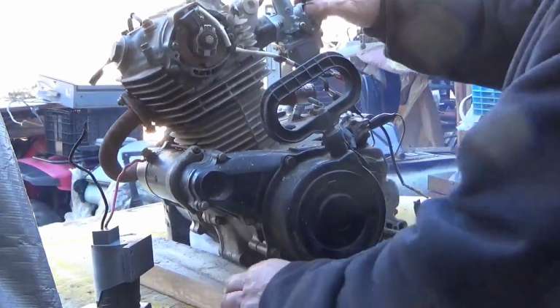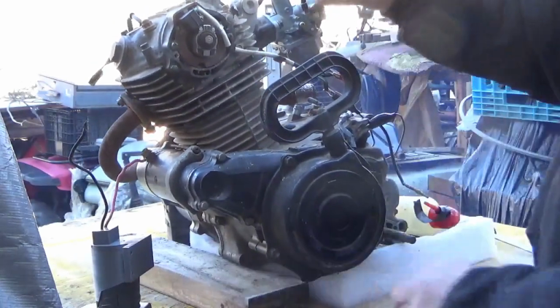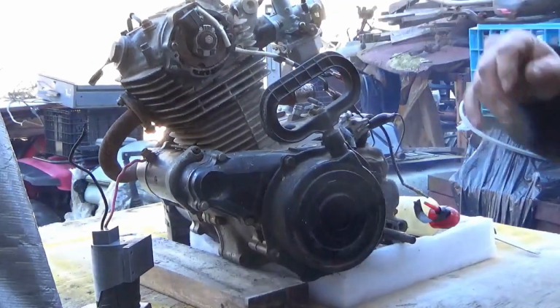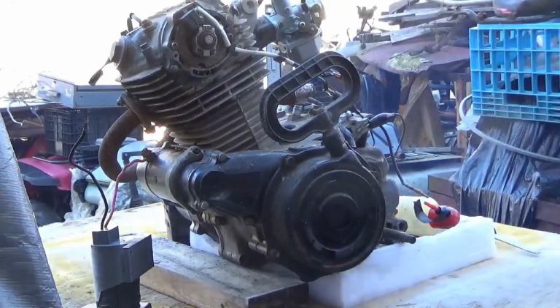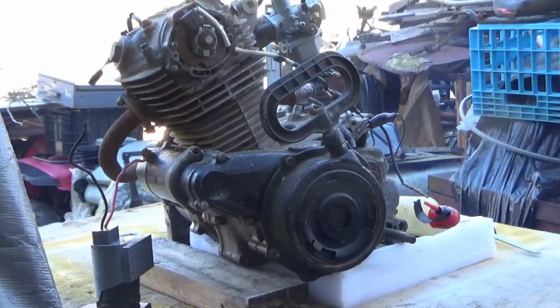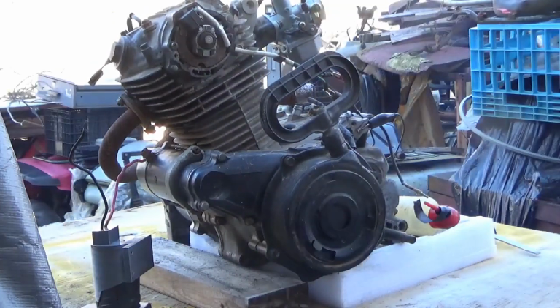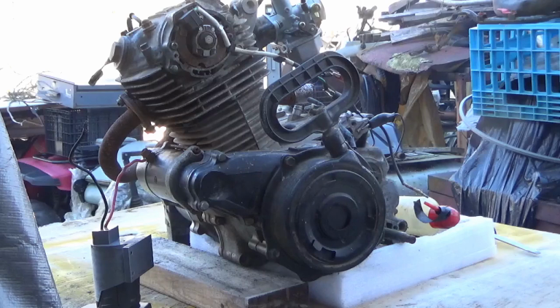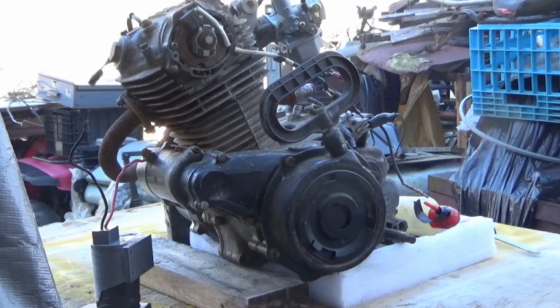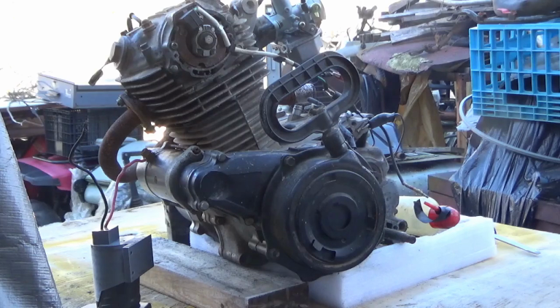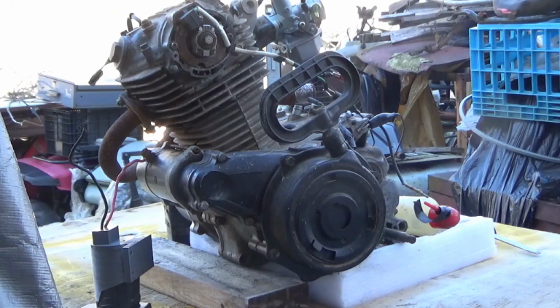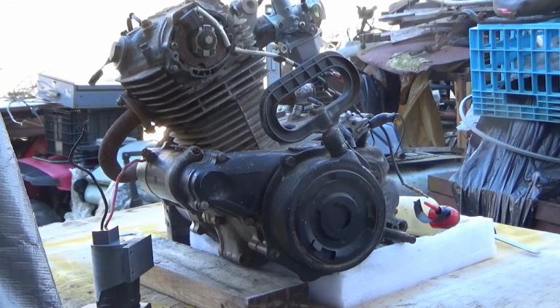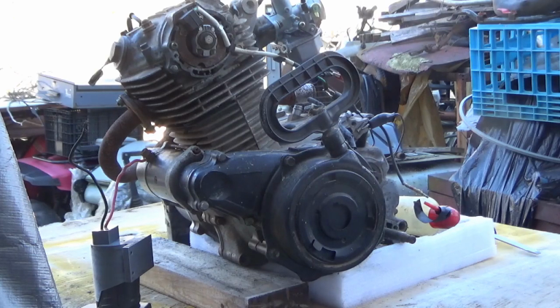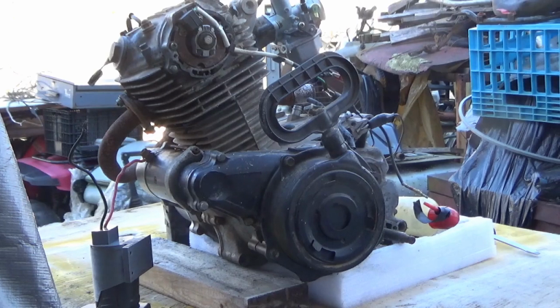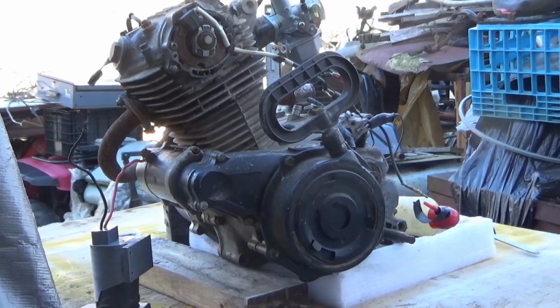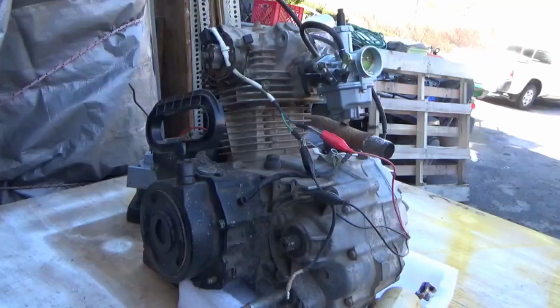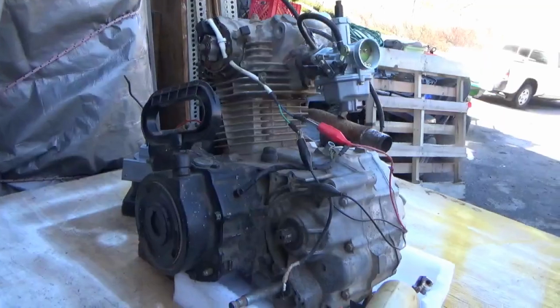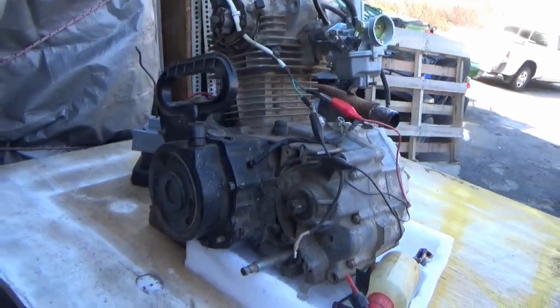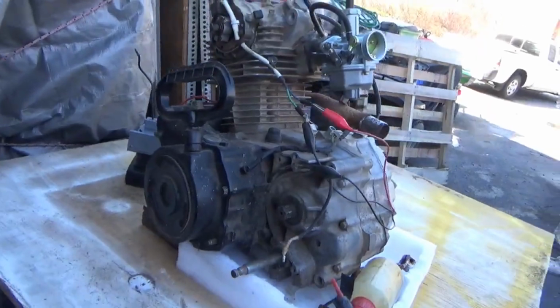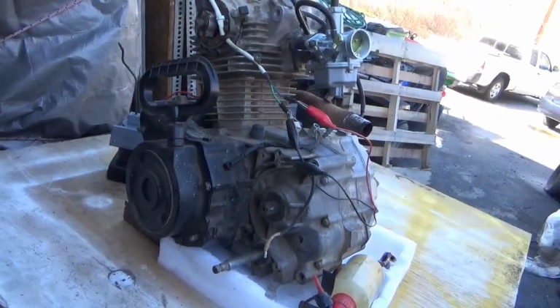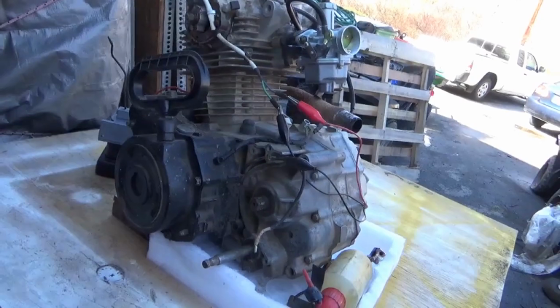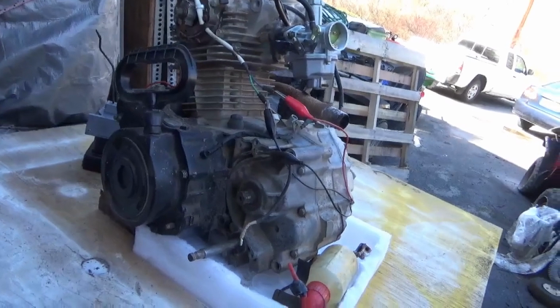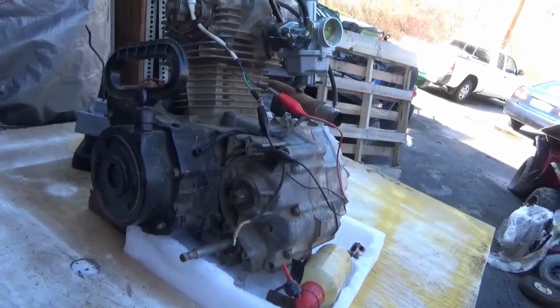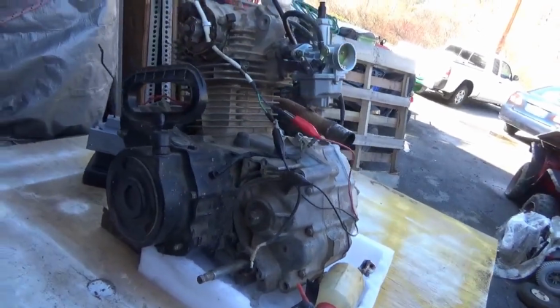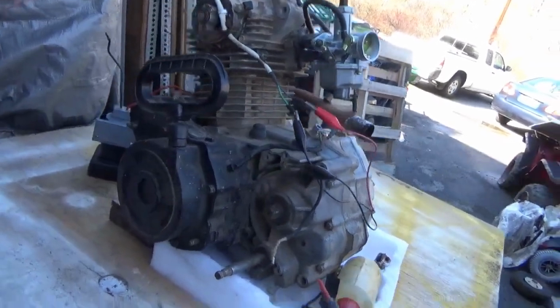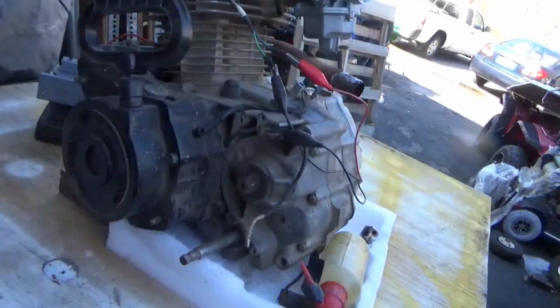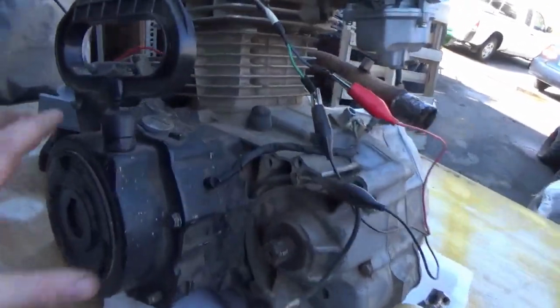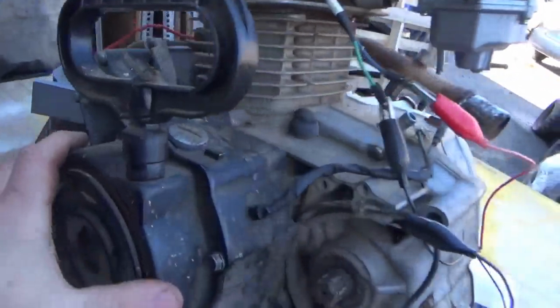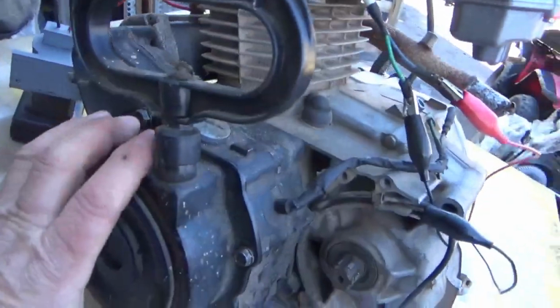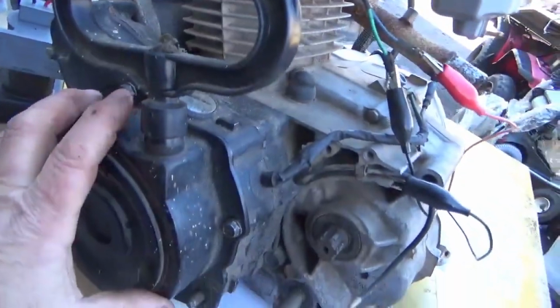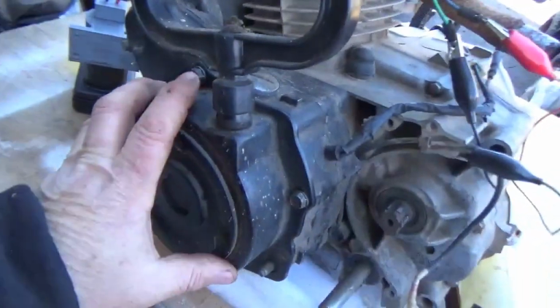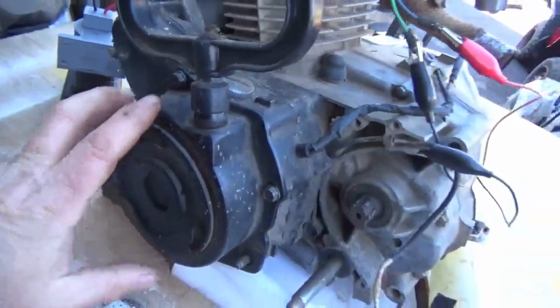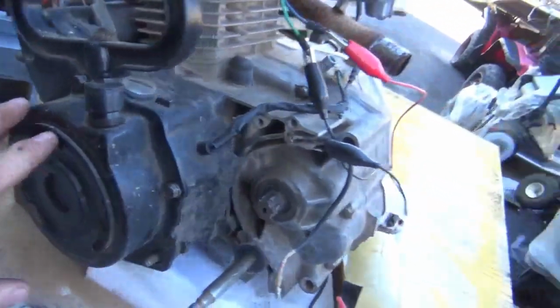It runs! You gotta love that. Starting up a motor like this is sketchy — first of all, you notice I put the cover on.